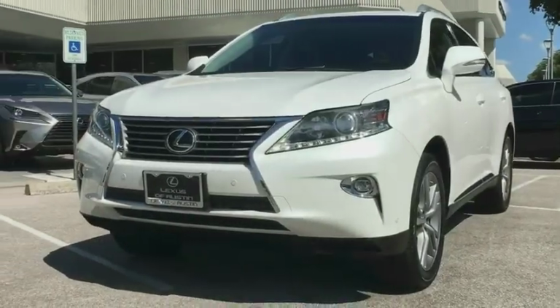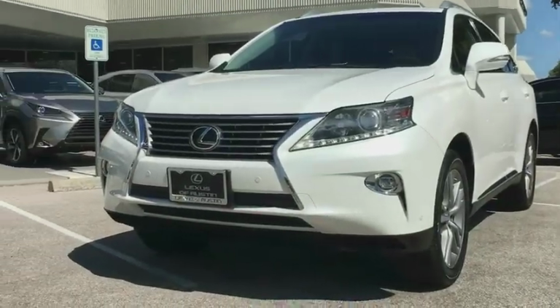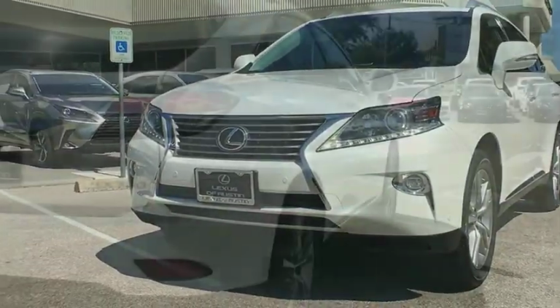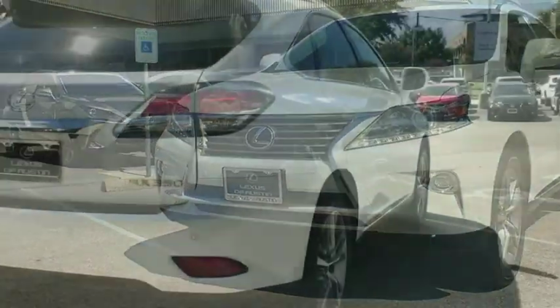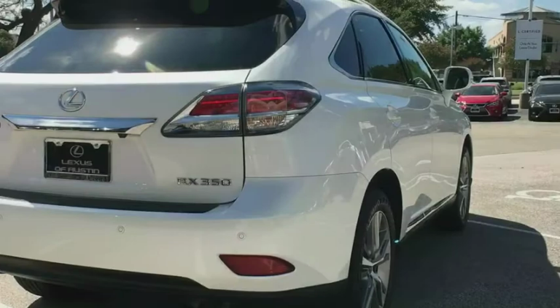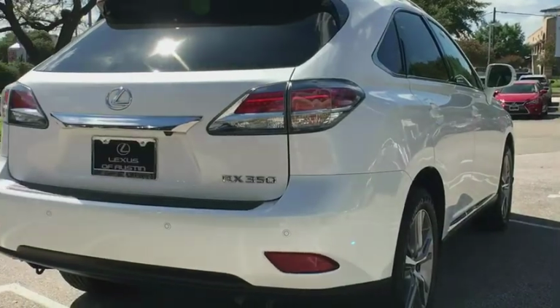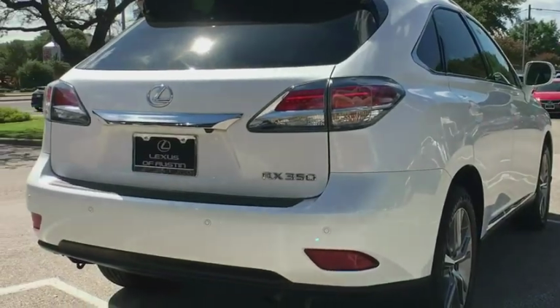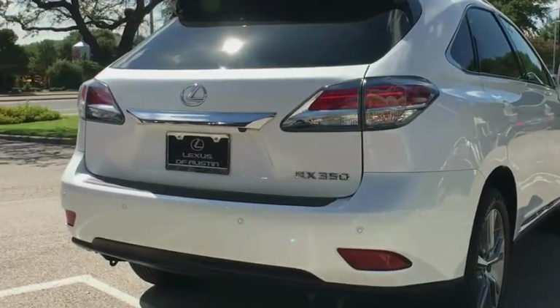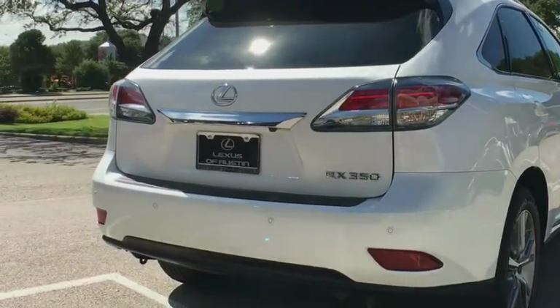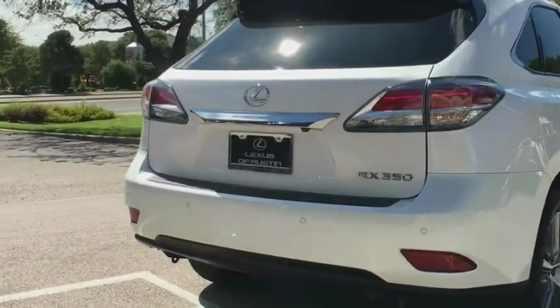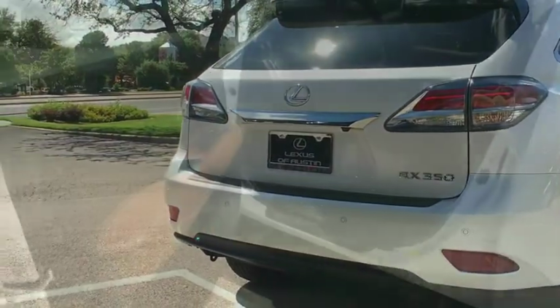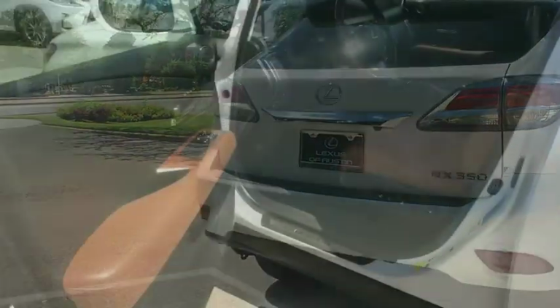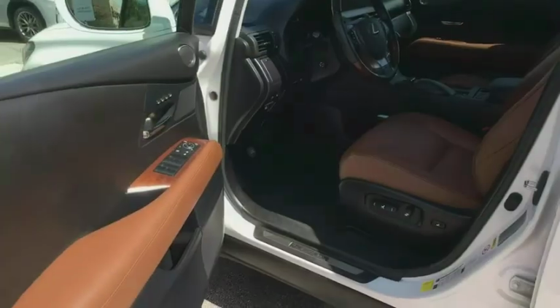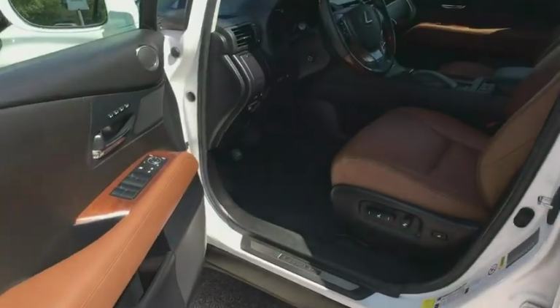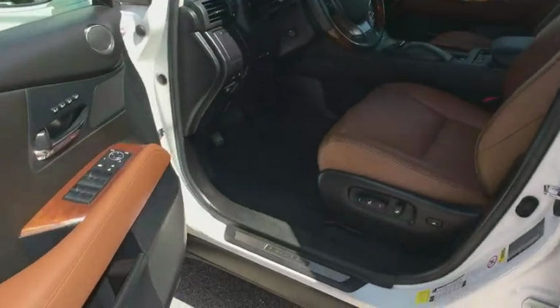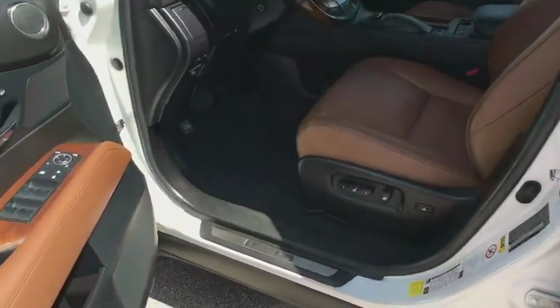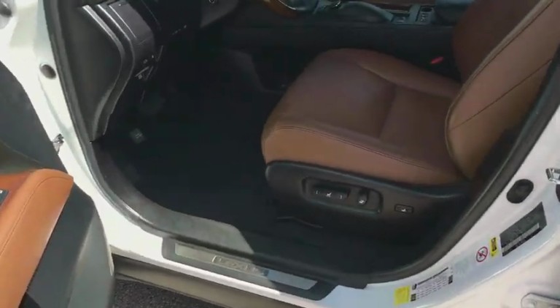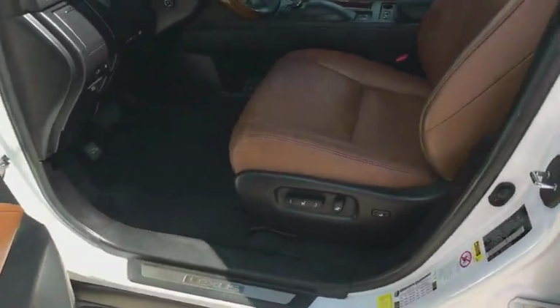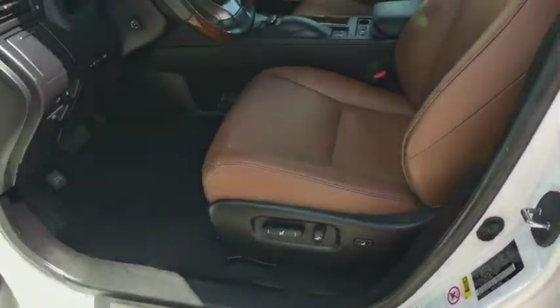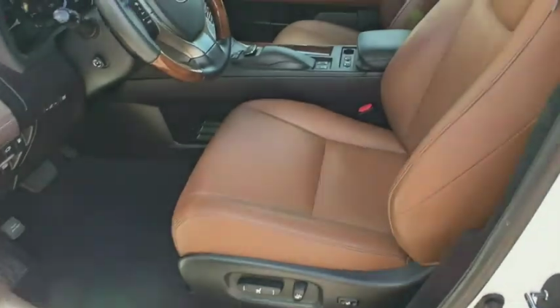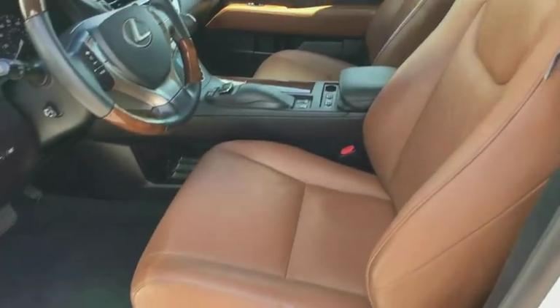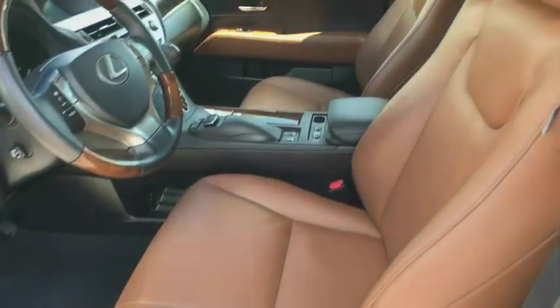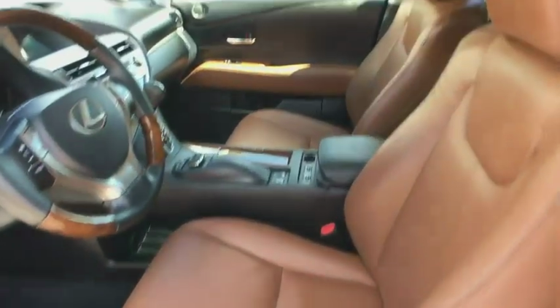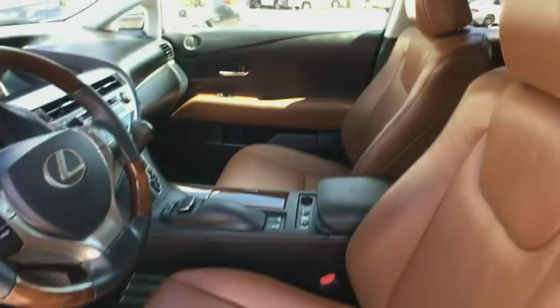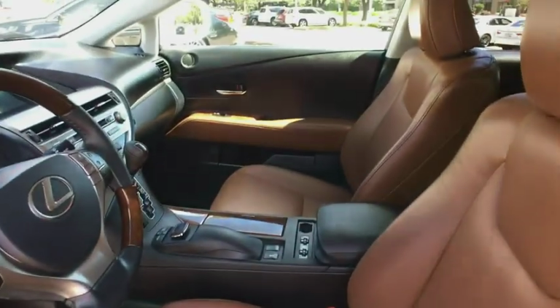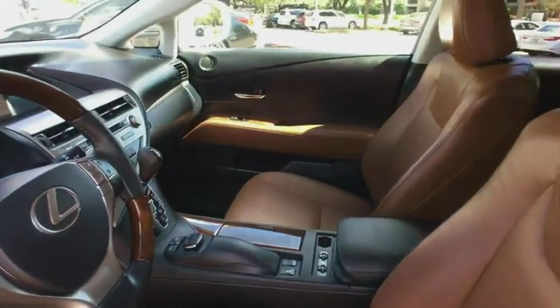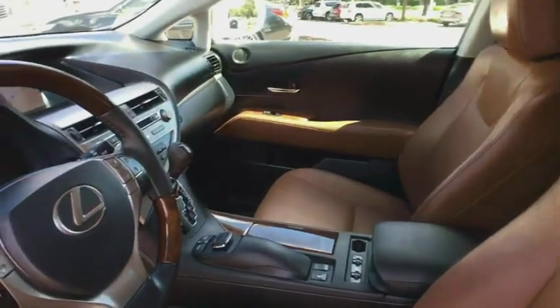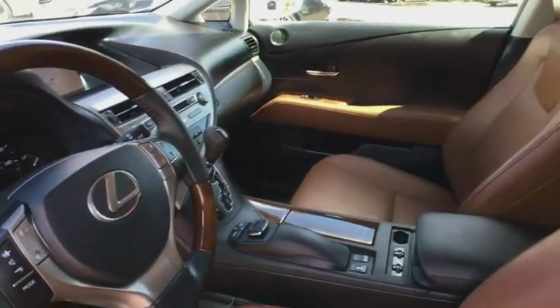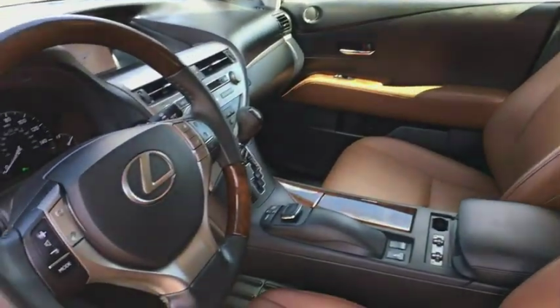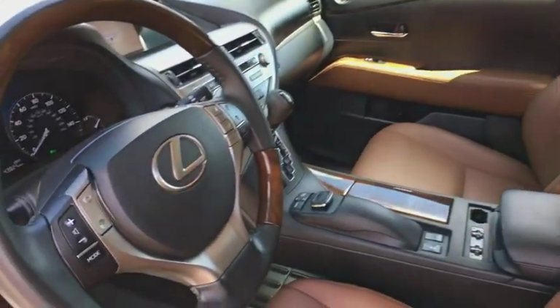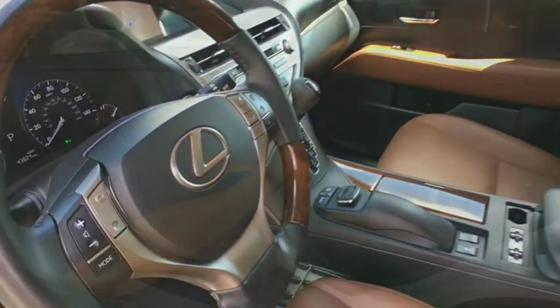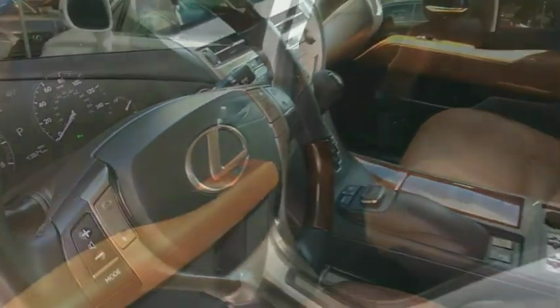Bluetooth, power steering, adjustable steering wheel, cruise control, auto dimming rear view mirror, floor mats, aluminum wheels, four-wheel disc brakes, keyless start, universal garage door opener.